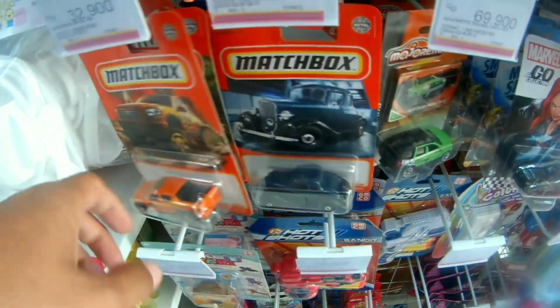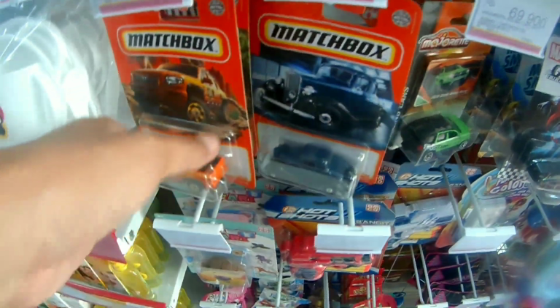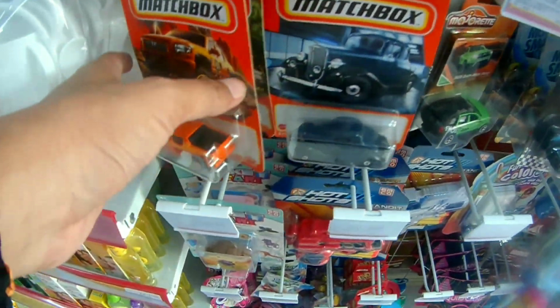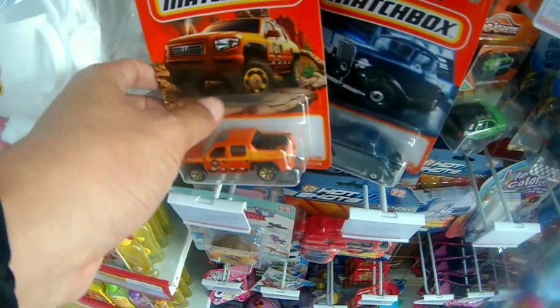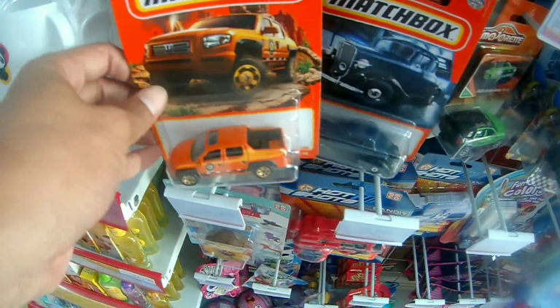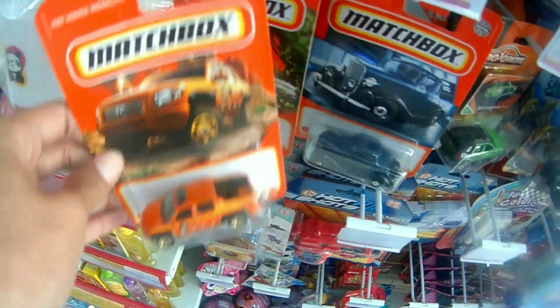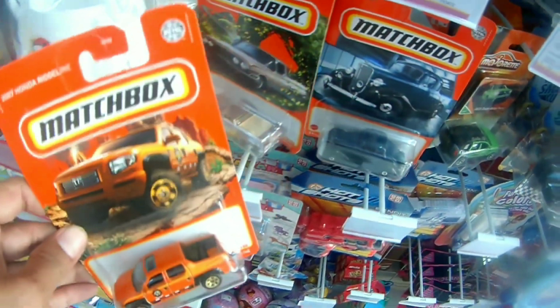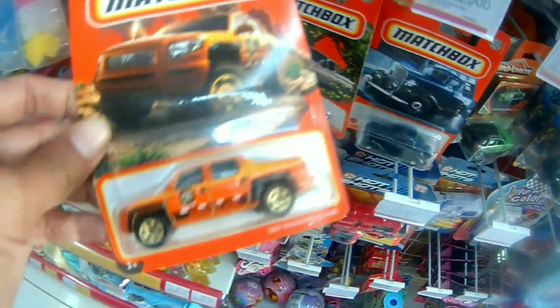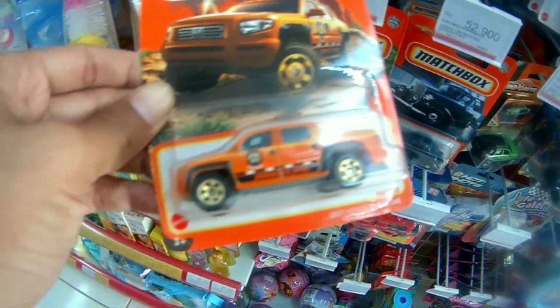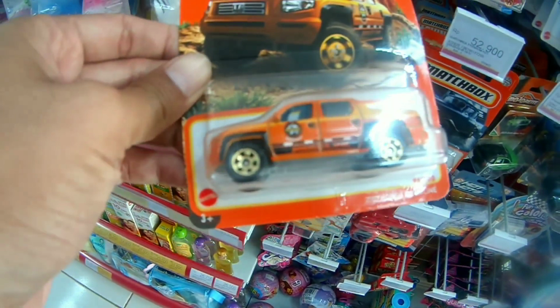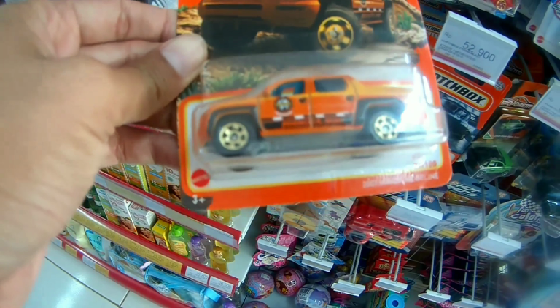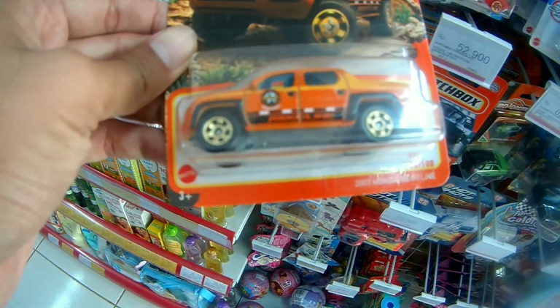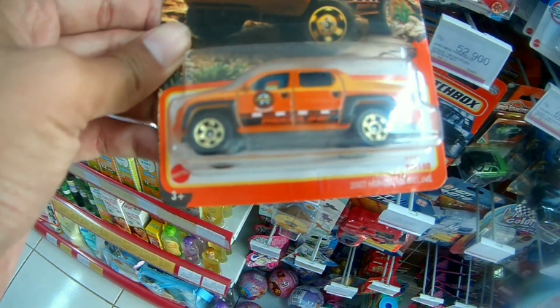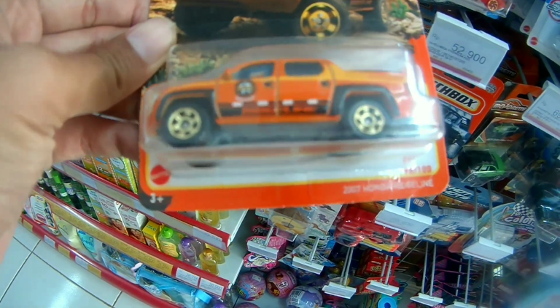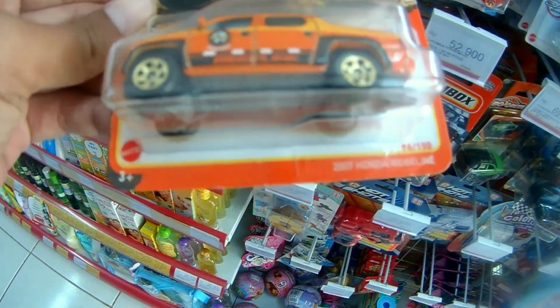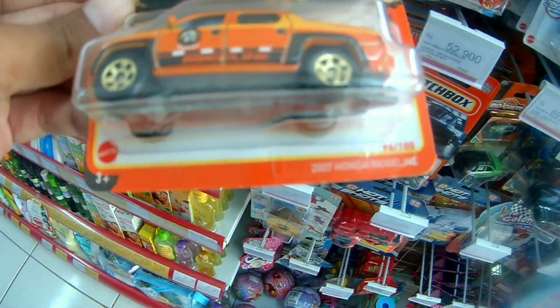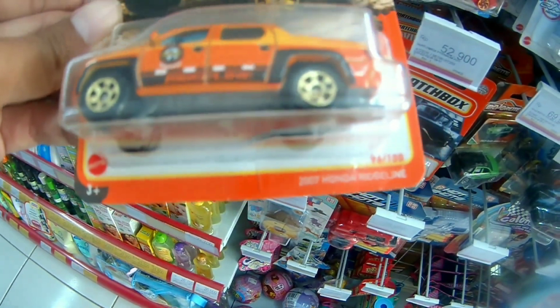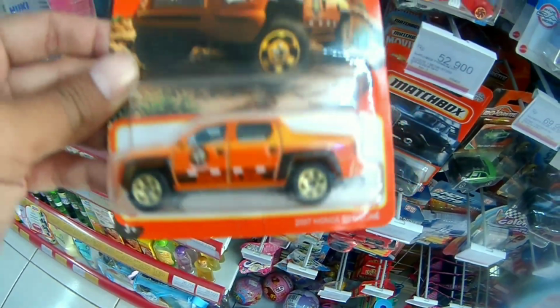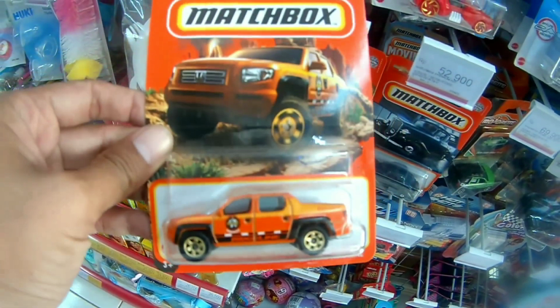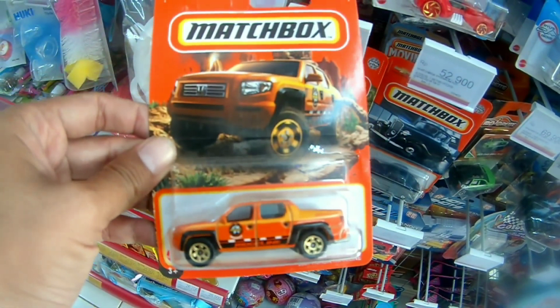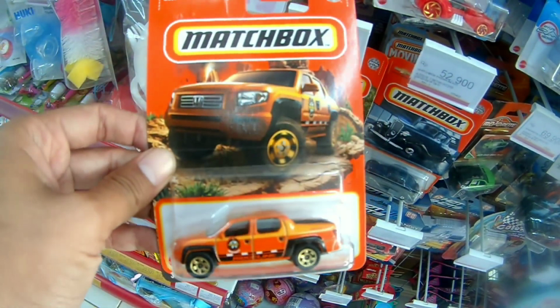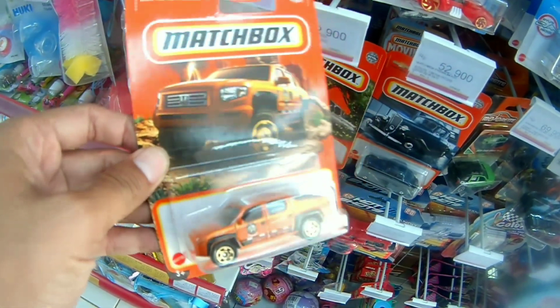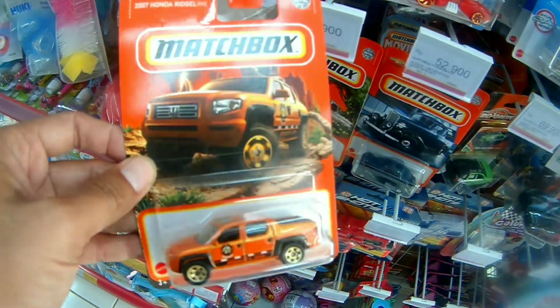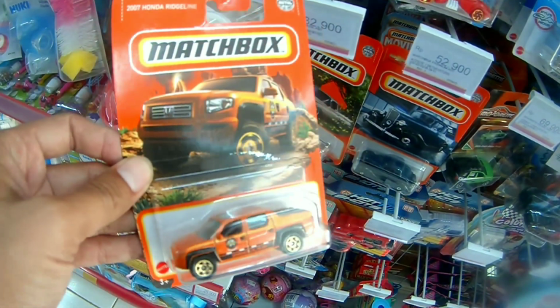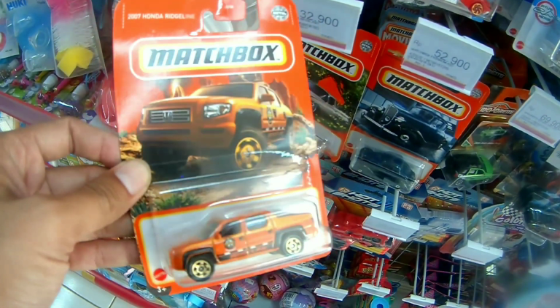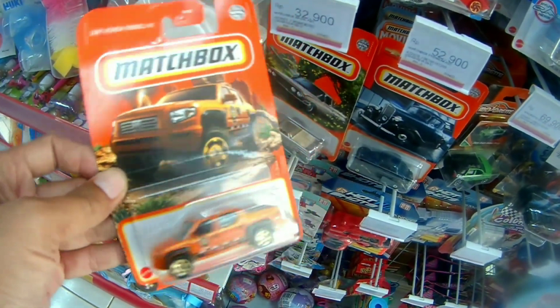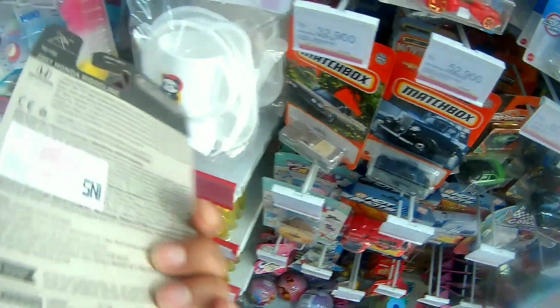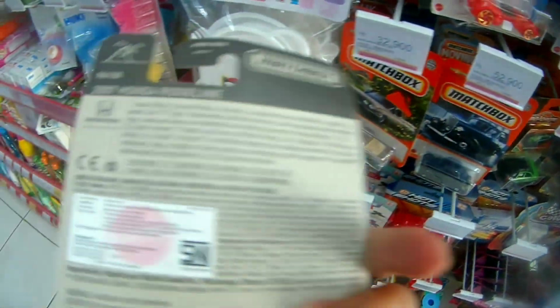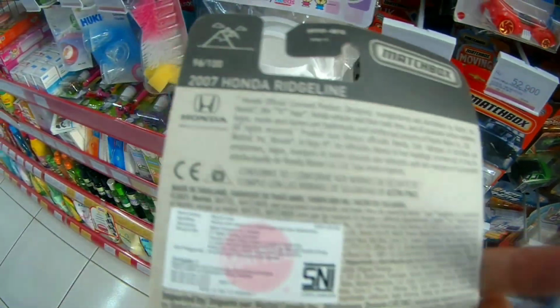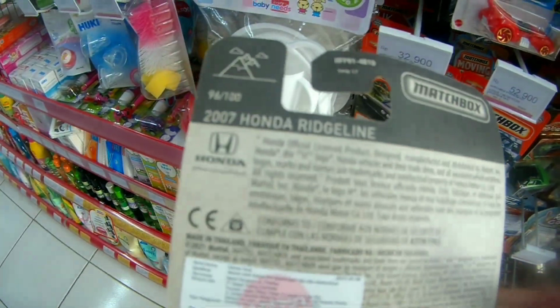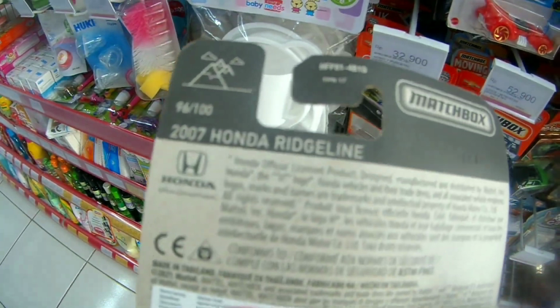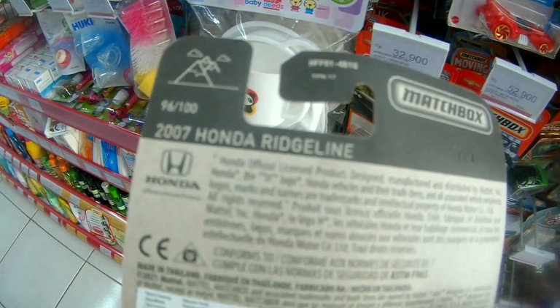ITH itu sampai dengan 30 Juni brother ya. Ini ada Matchbox juga nih, Honda ya. Ini baru lihat nih, Honda kayak gini. Ini asoi nggak nih? Ini harganya normal brother.